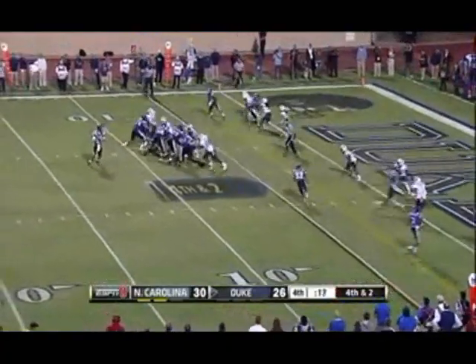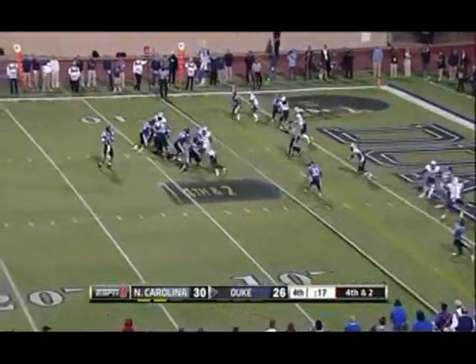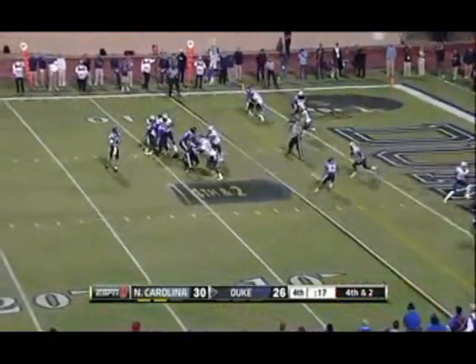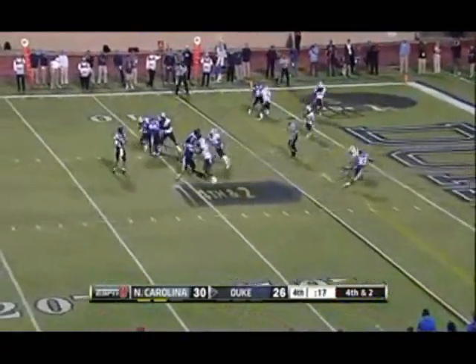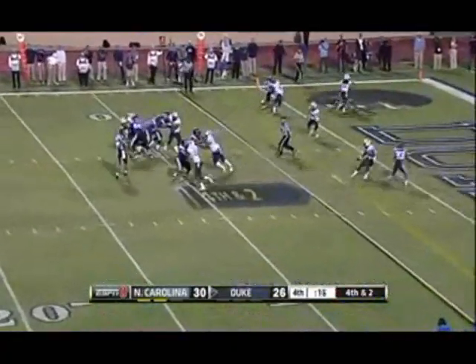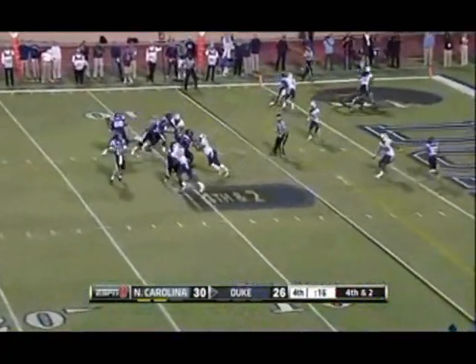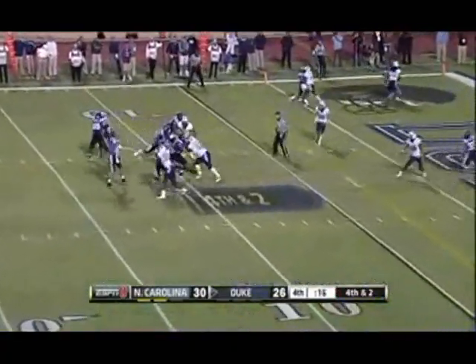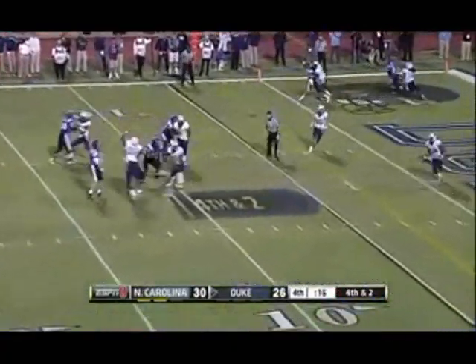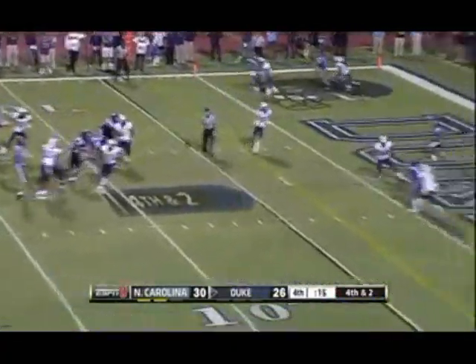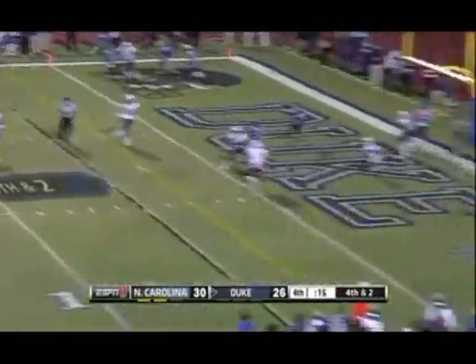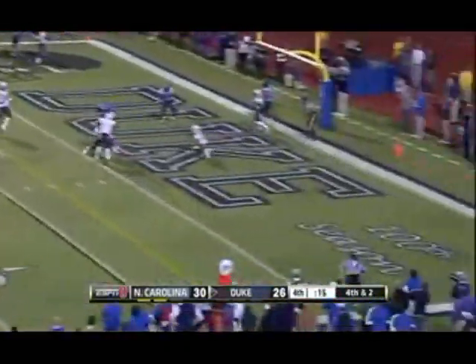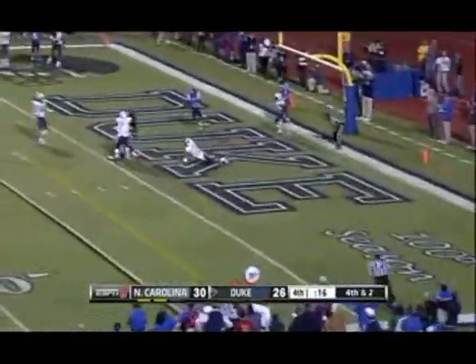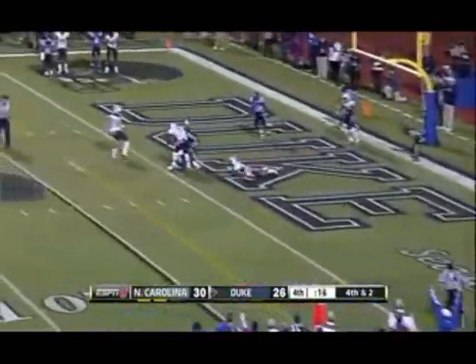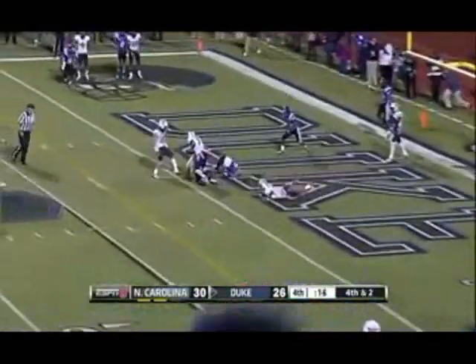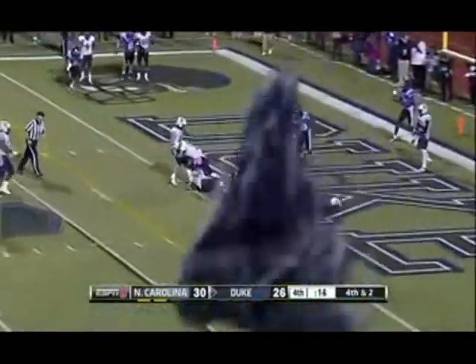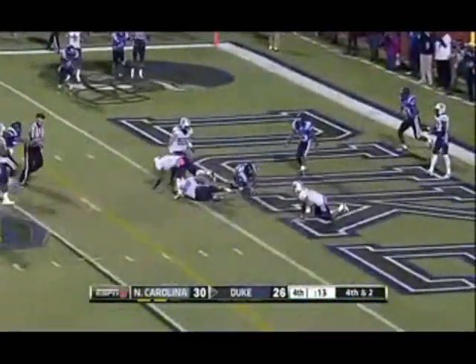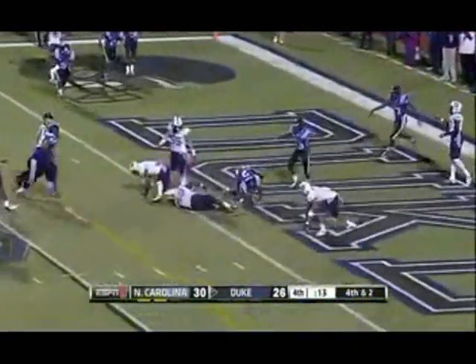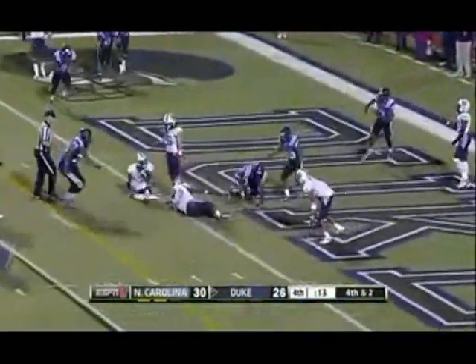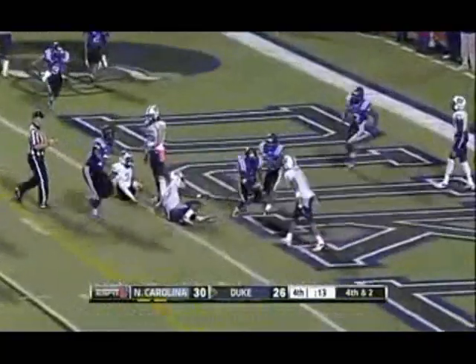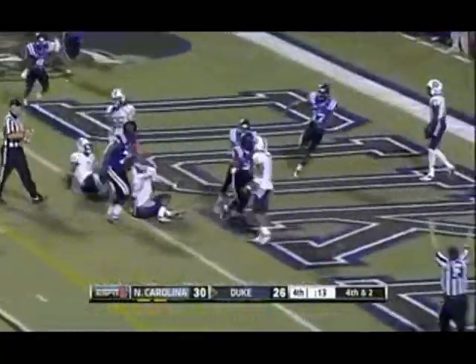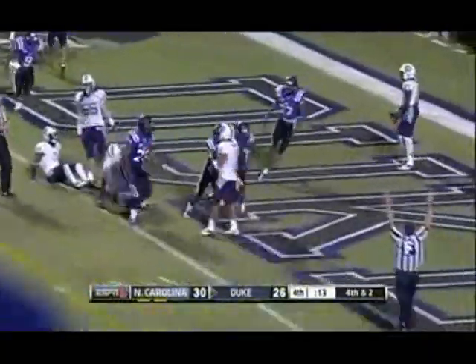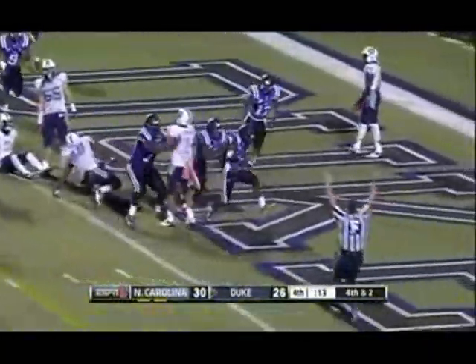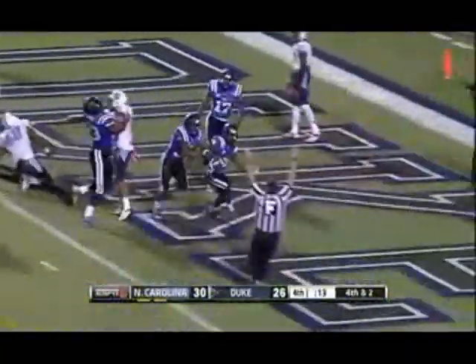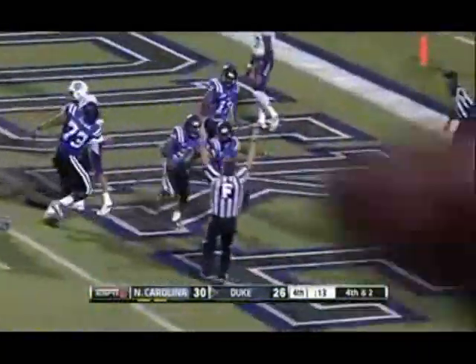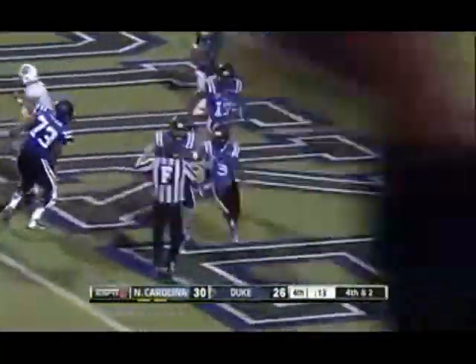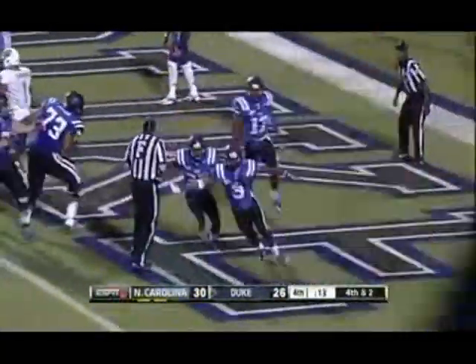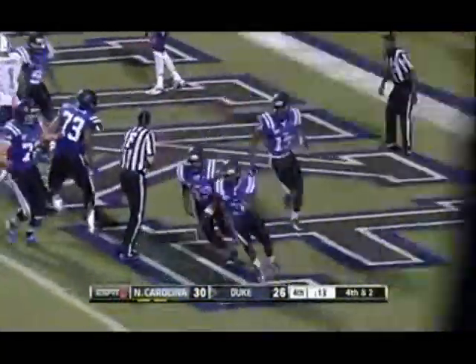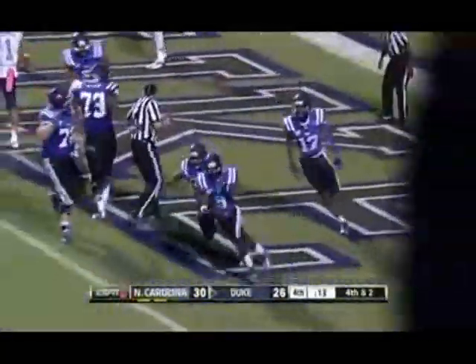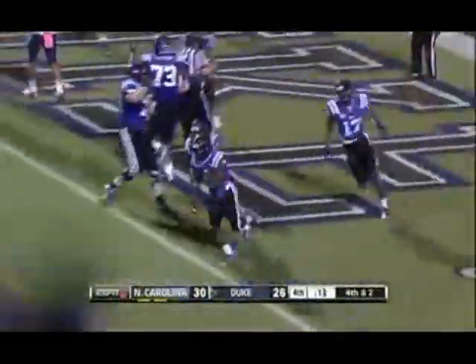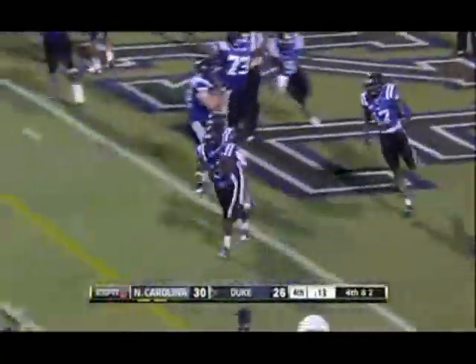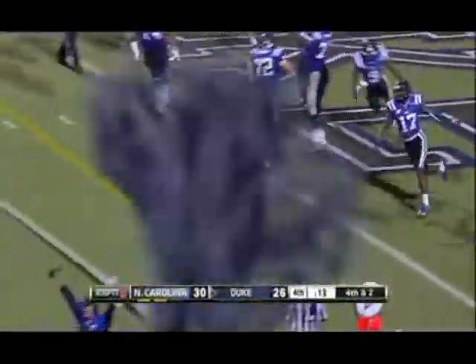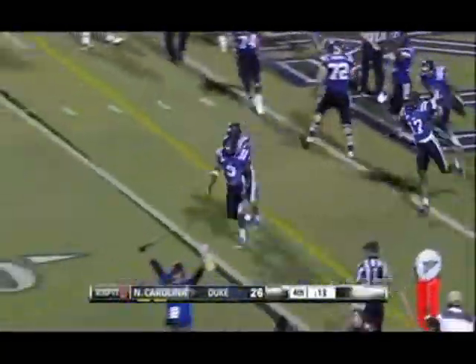Renfrey has time, throws — caught. Jamison Crowder. Touchdown, Duke.